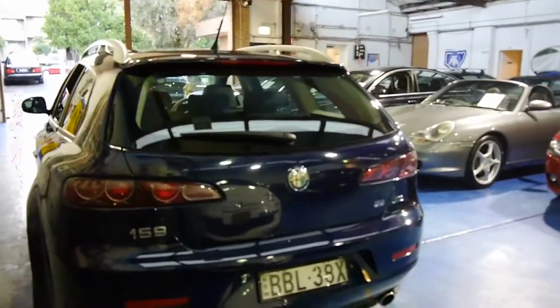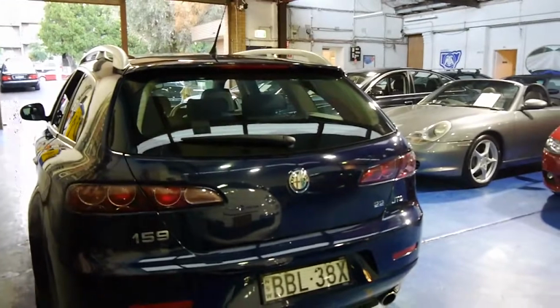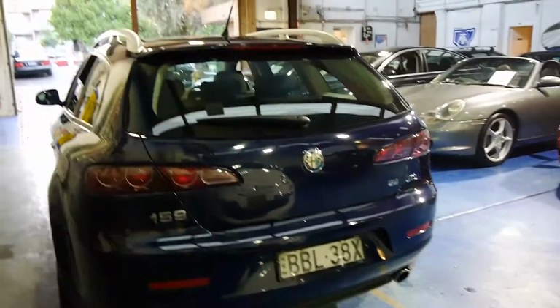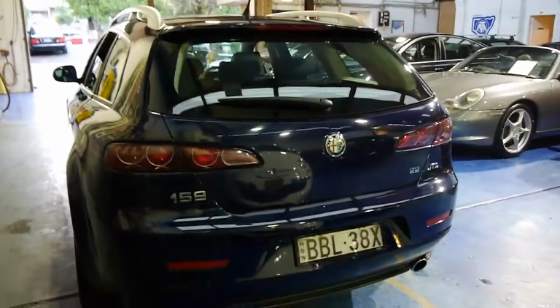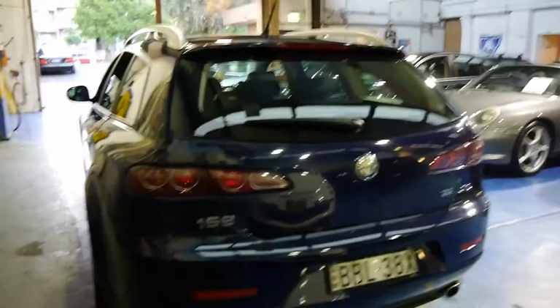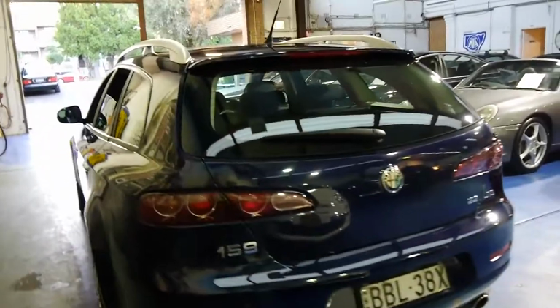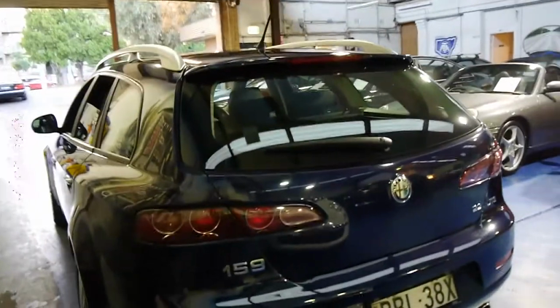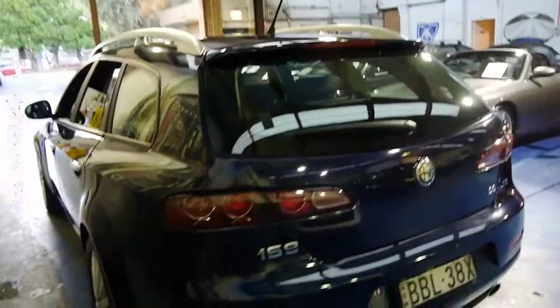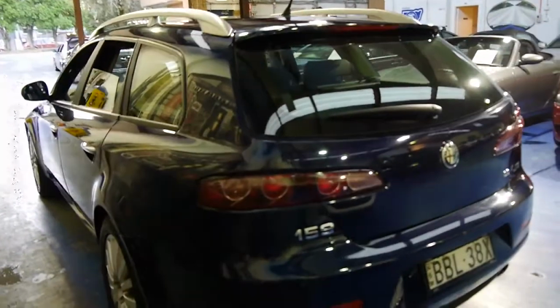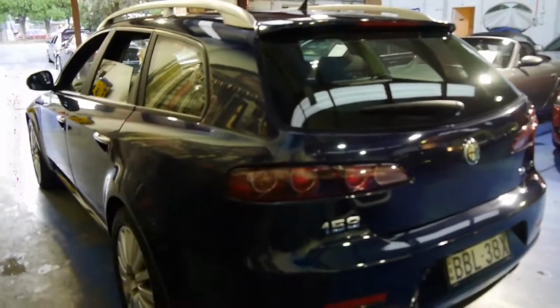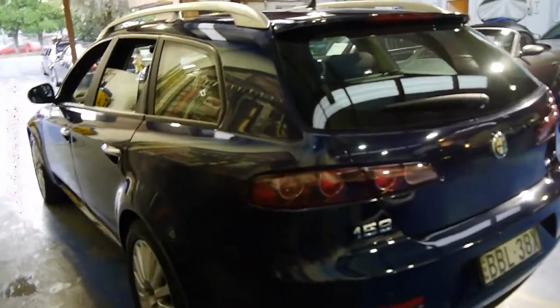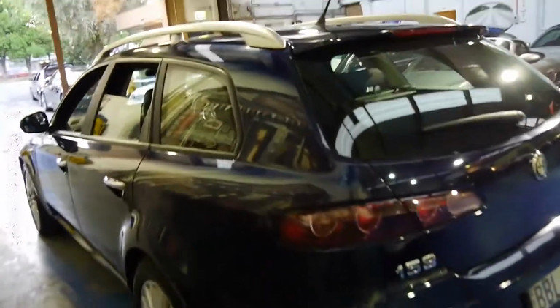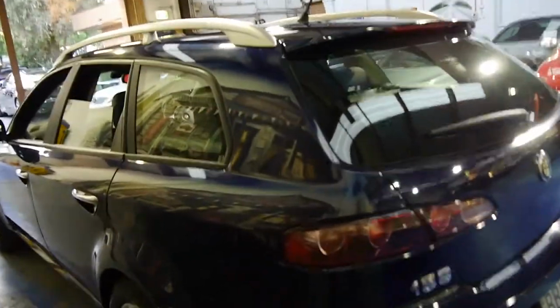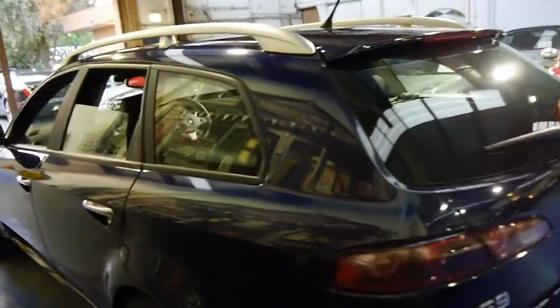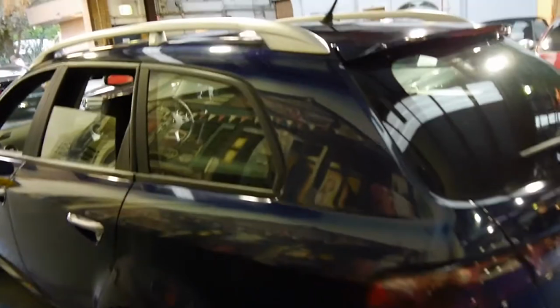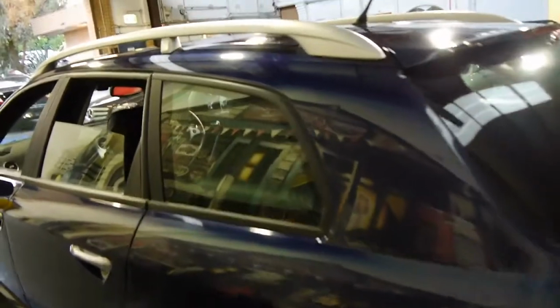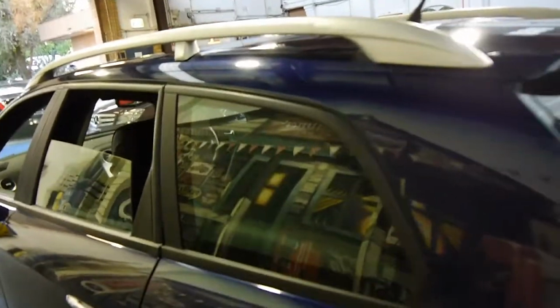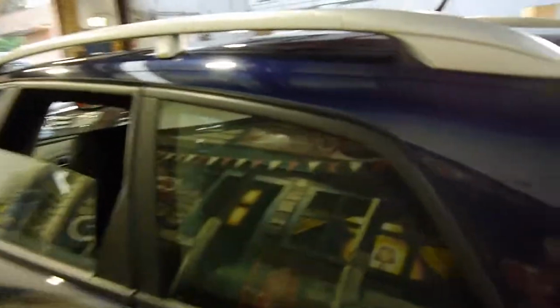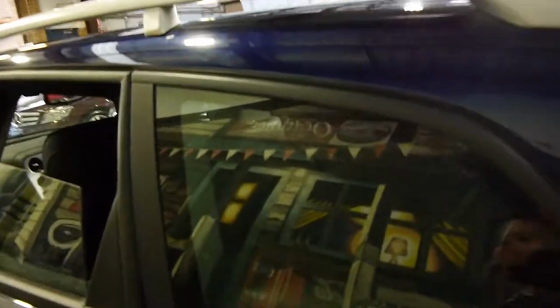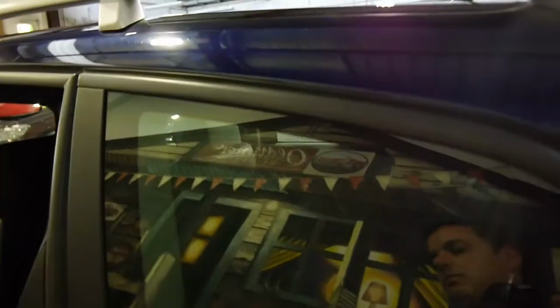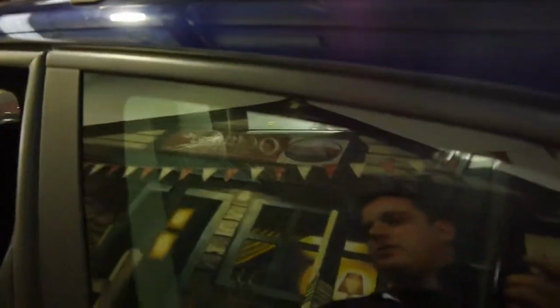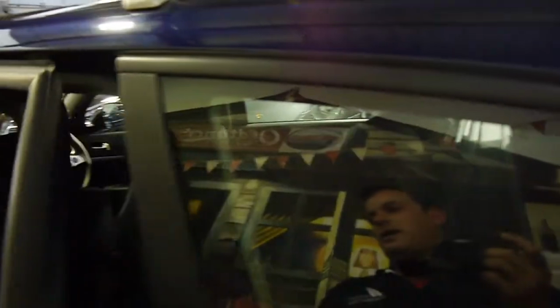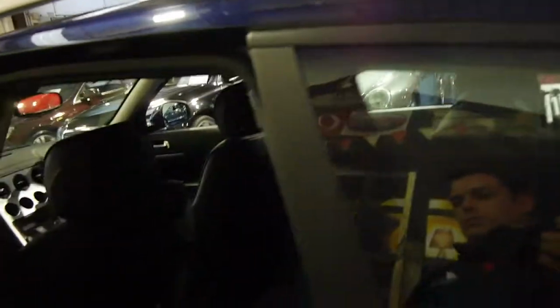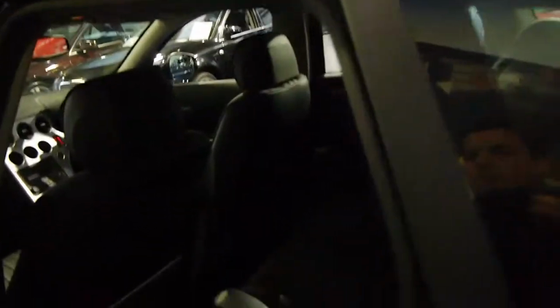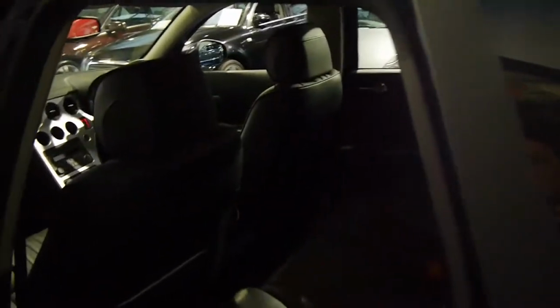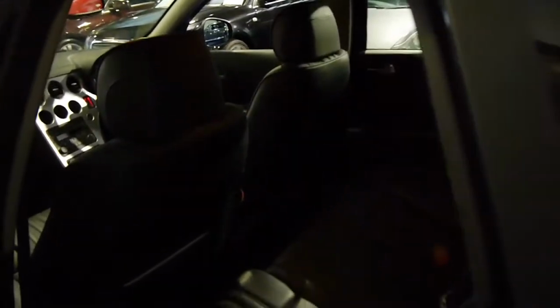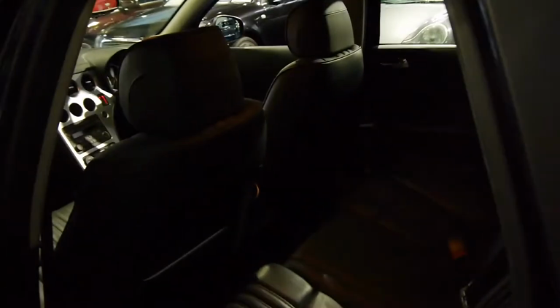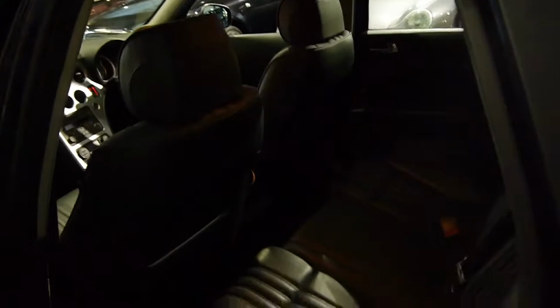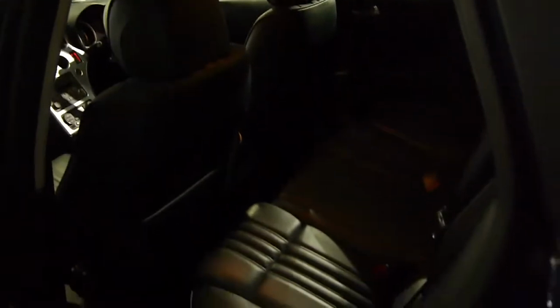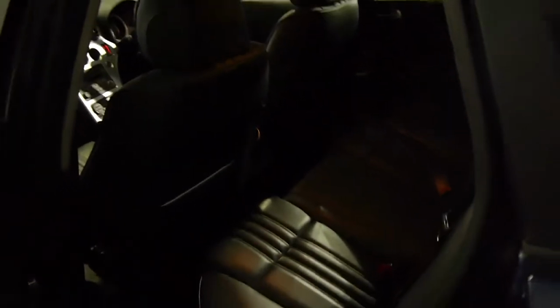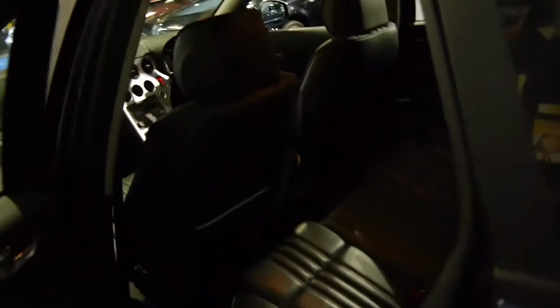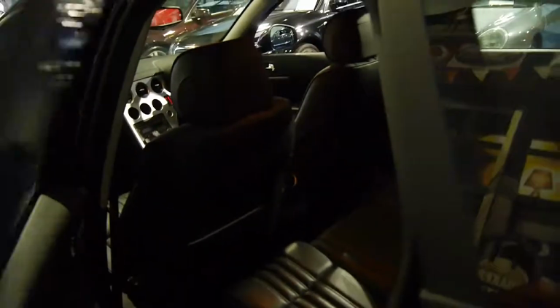Easily one of the best looking wagons around, and we think they're excellent value. They still look like a $50,000 car in my opinion. It's dark blue in colour with a black leather interior.